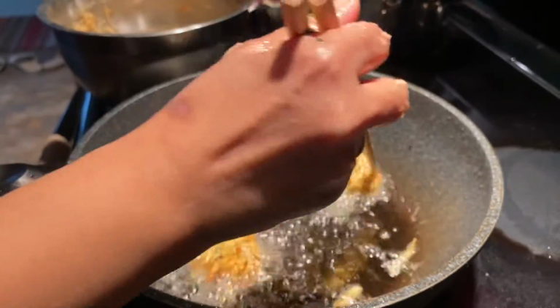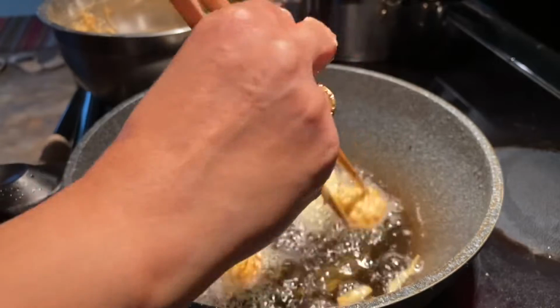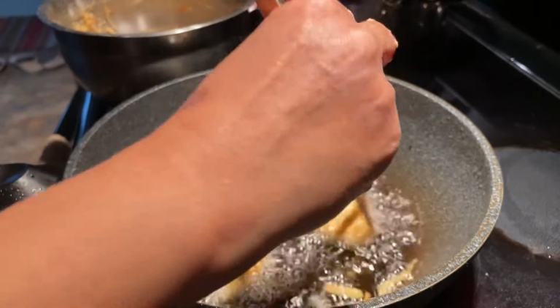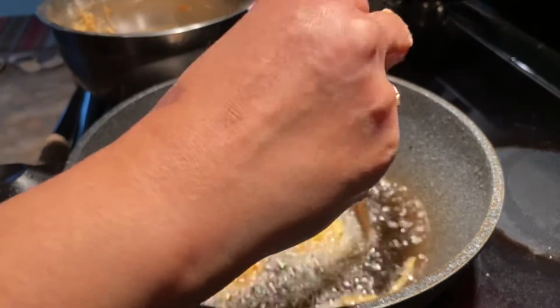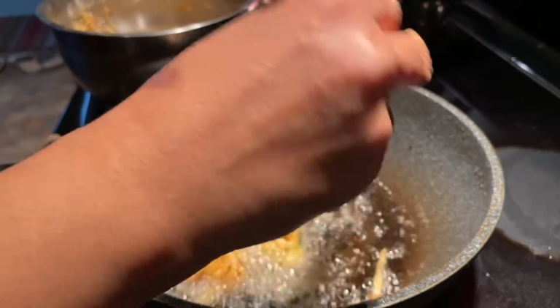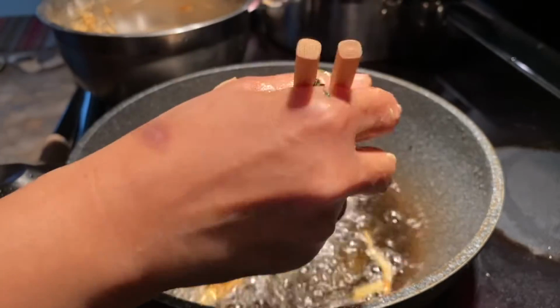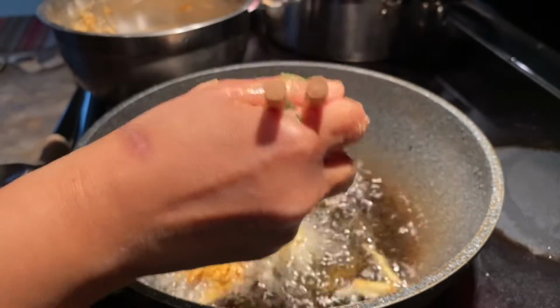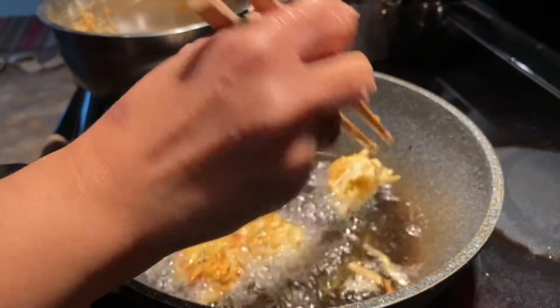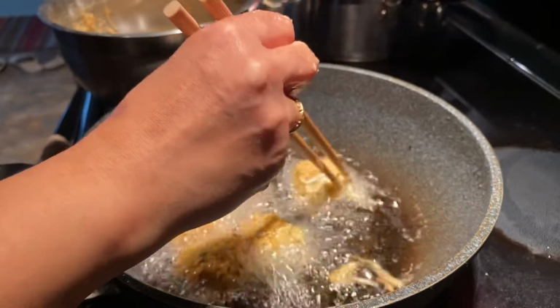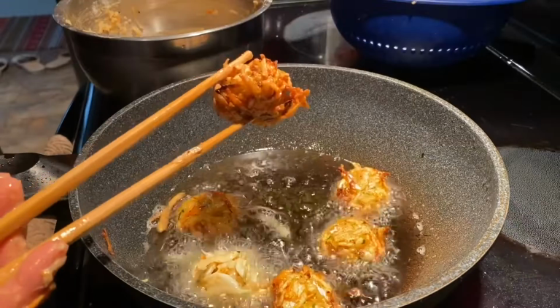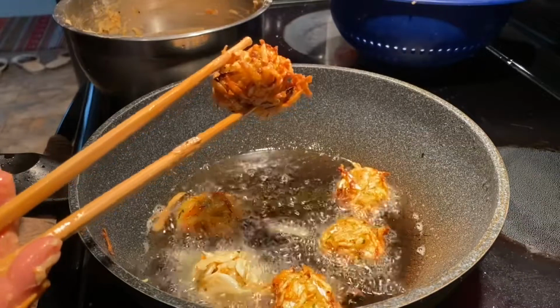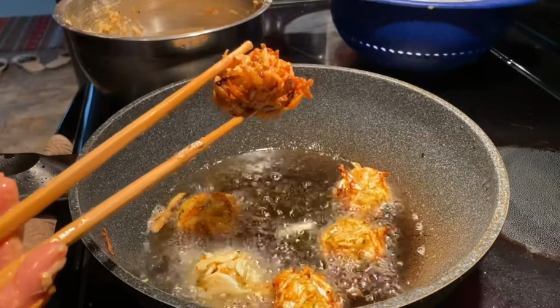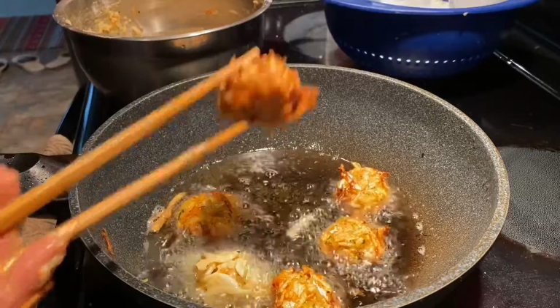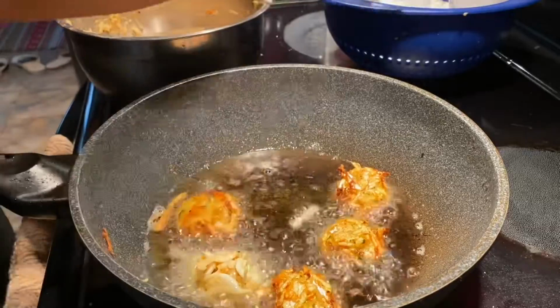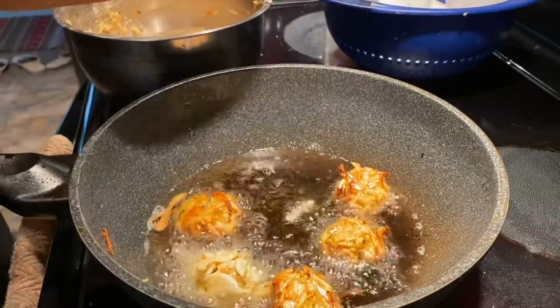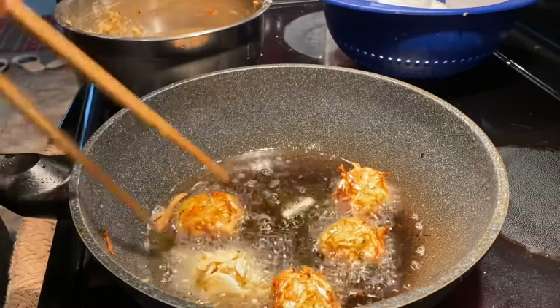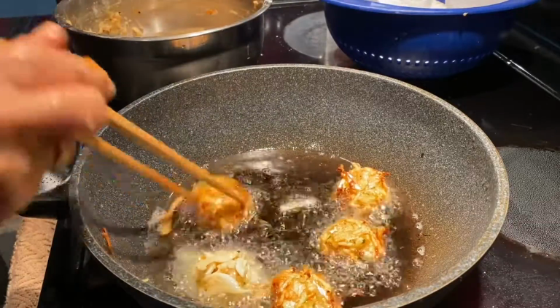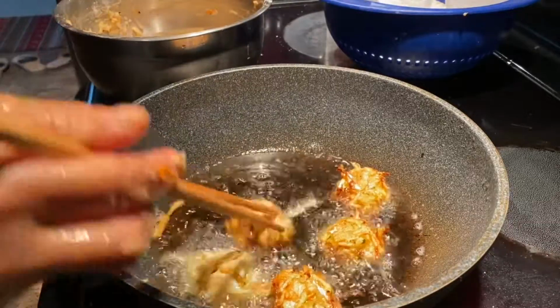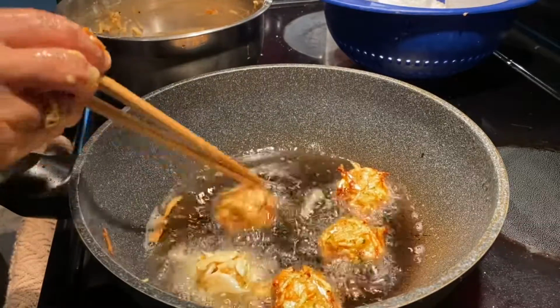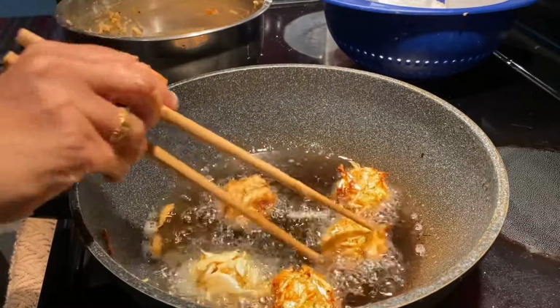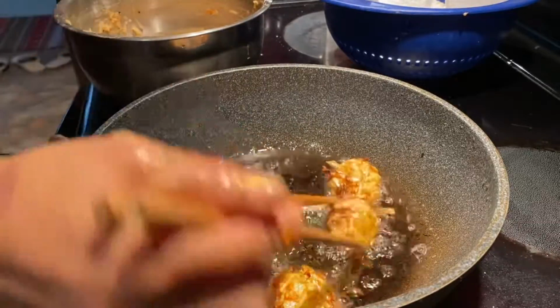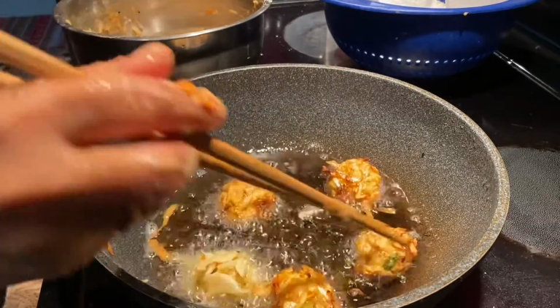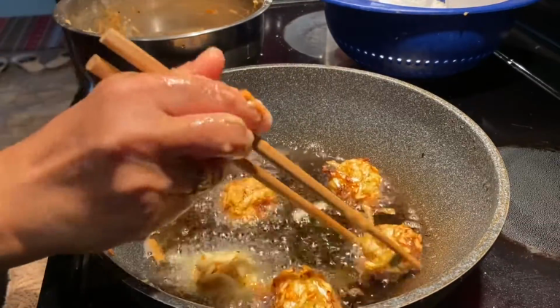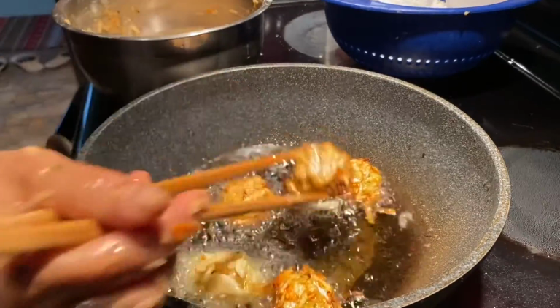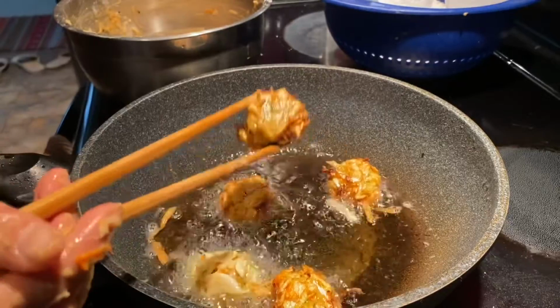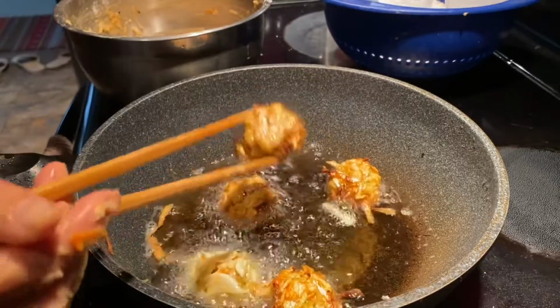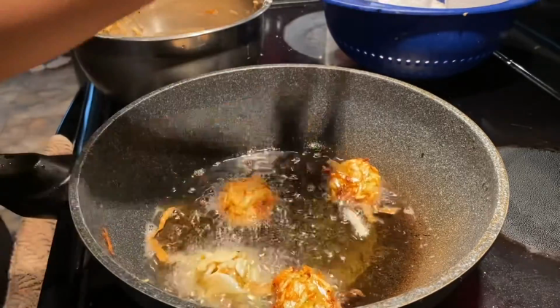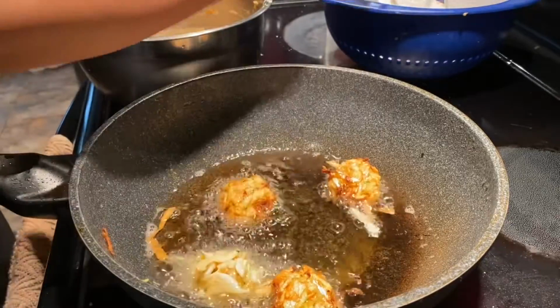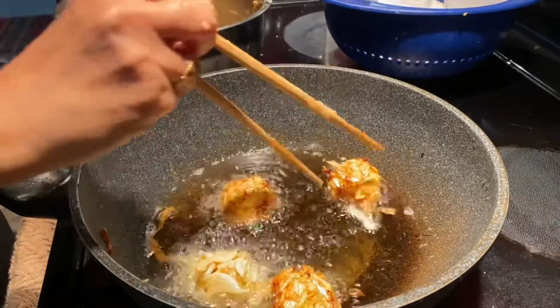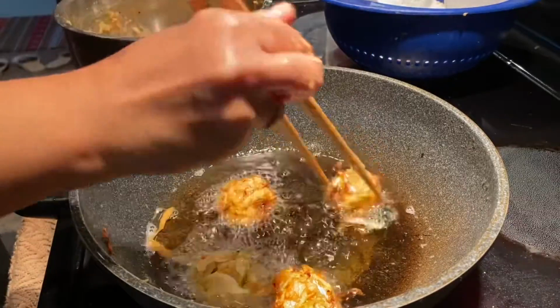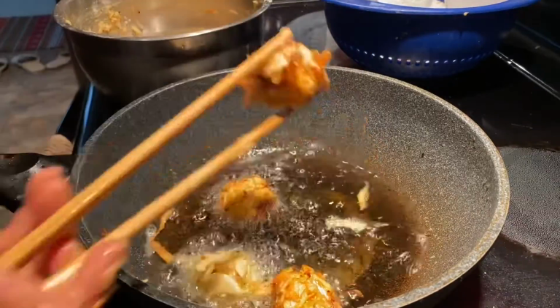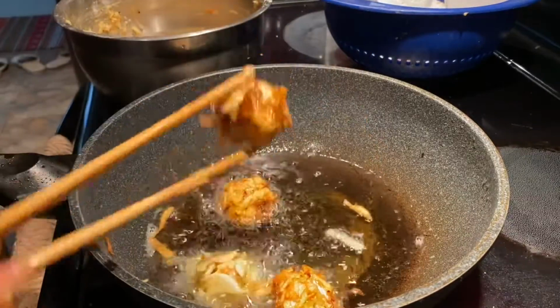Make sure it folds right until it's all golden brown. I think this one looks good too — golden brown, close side.